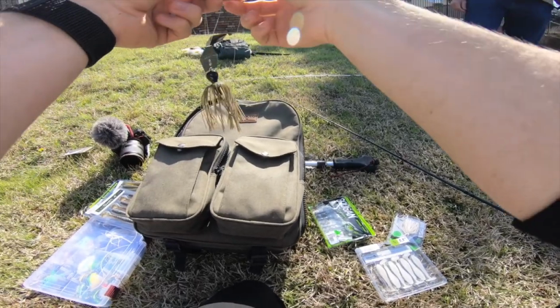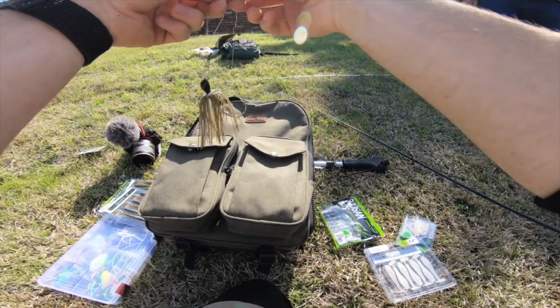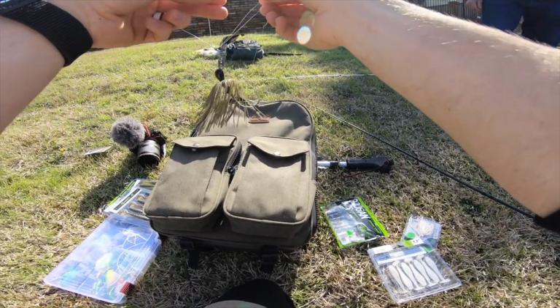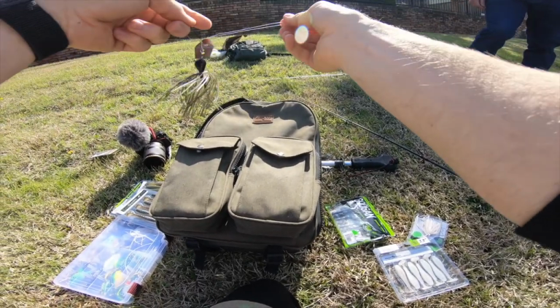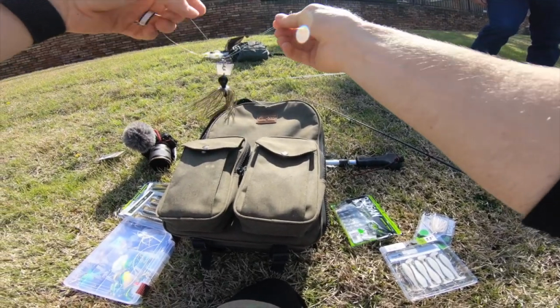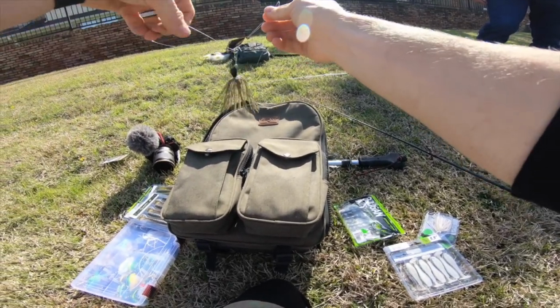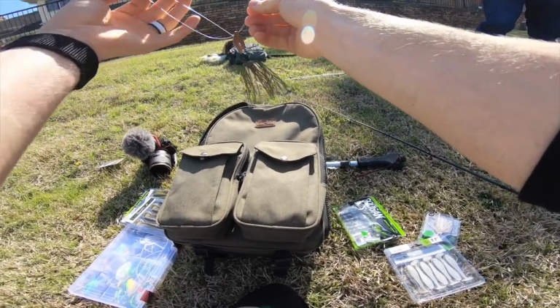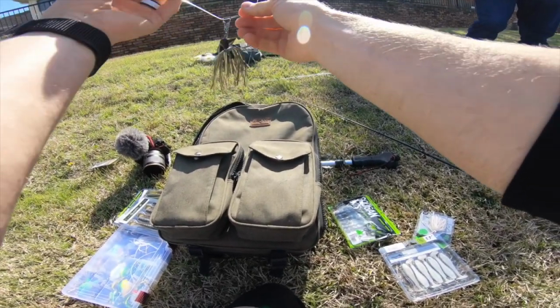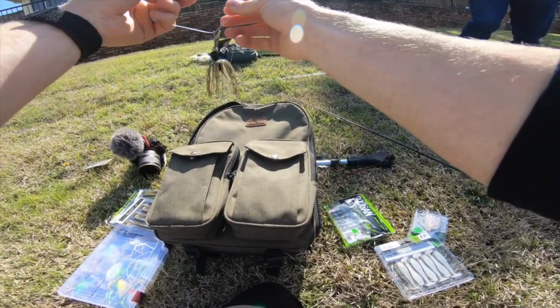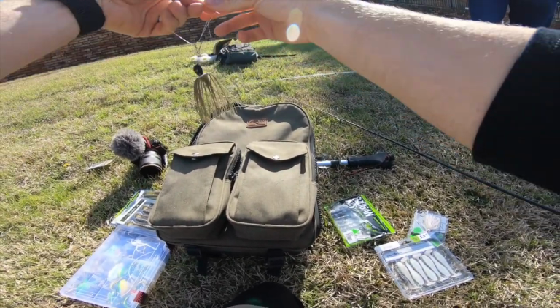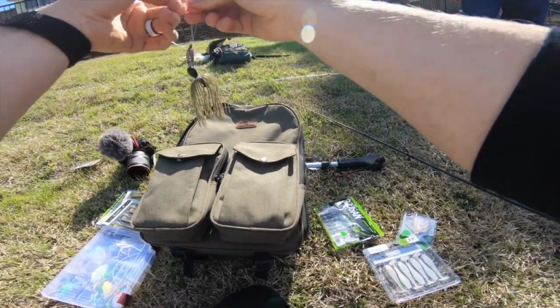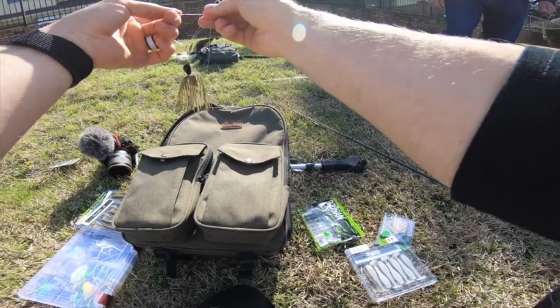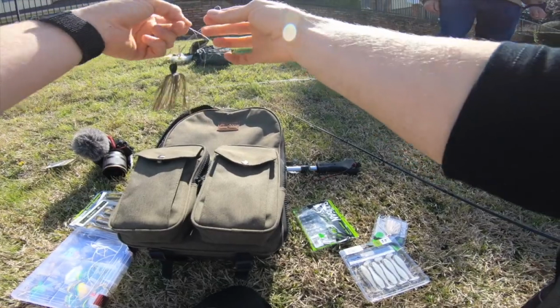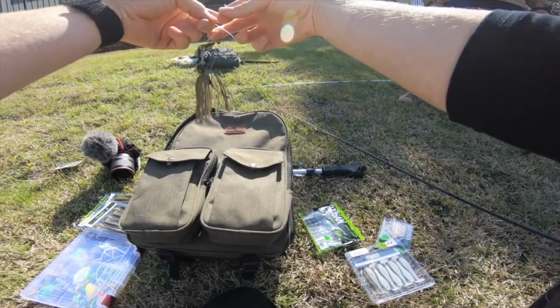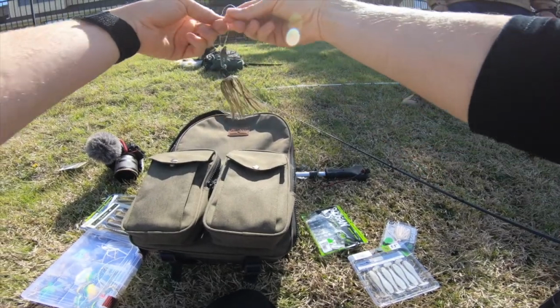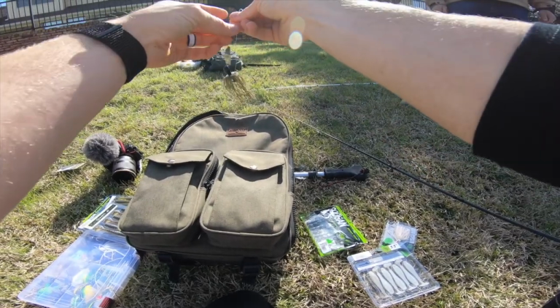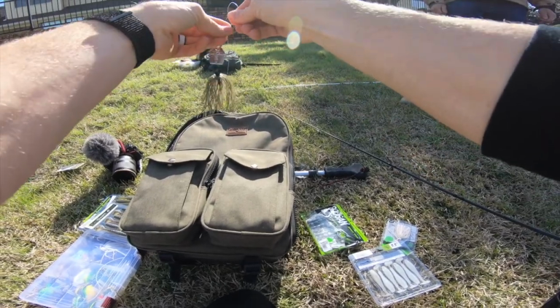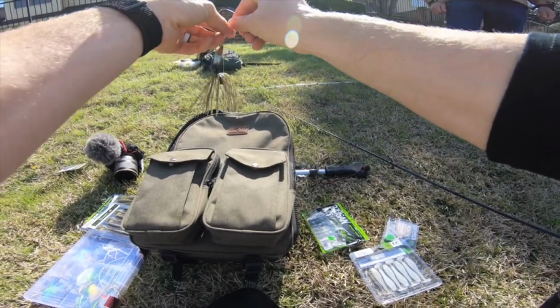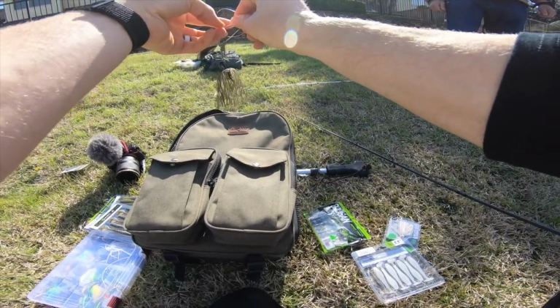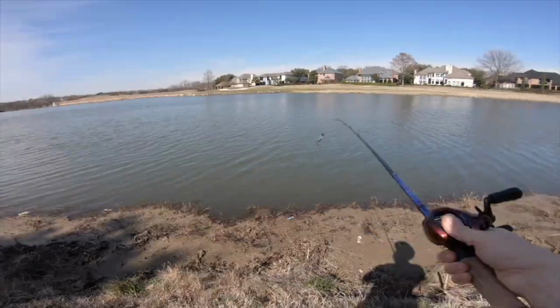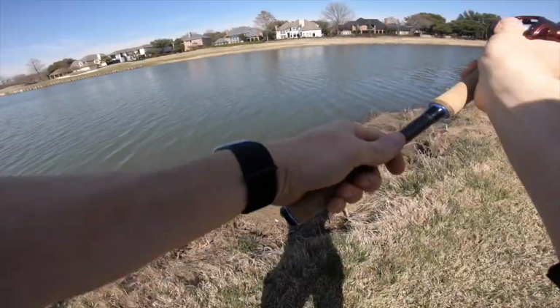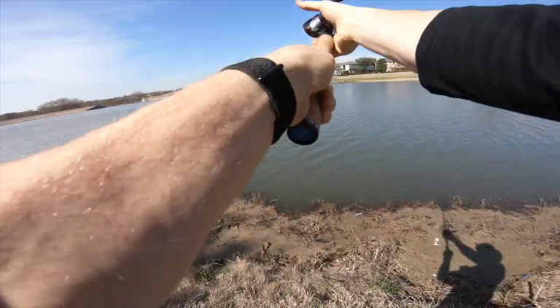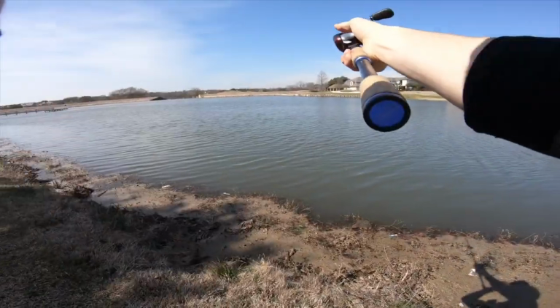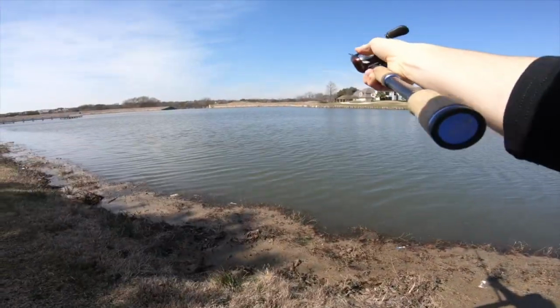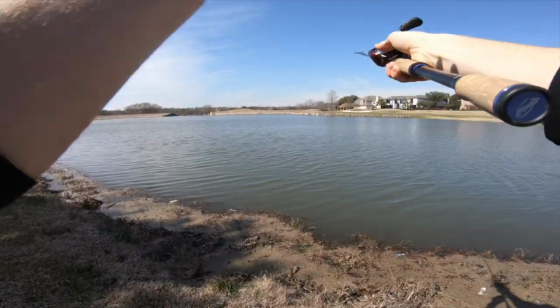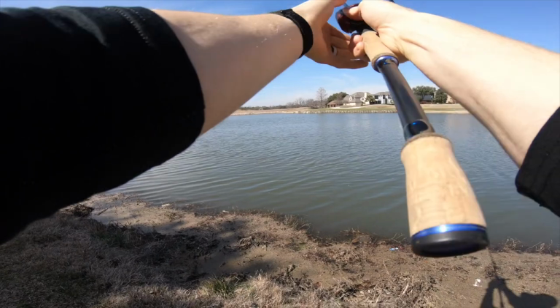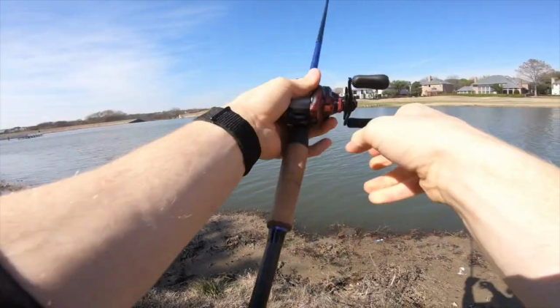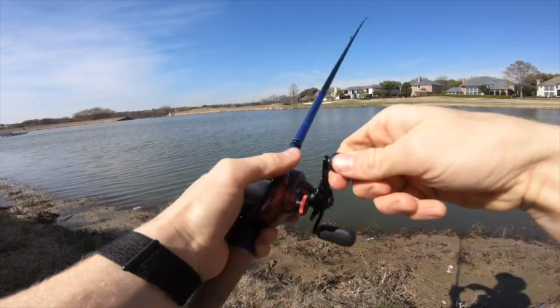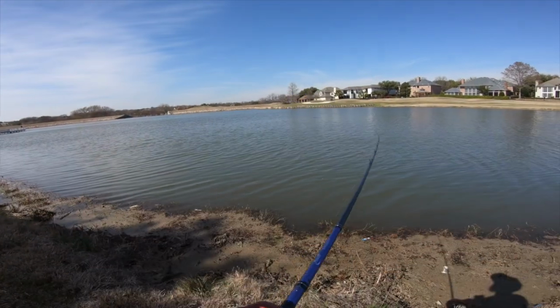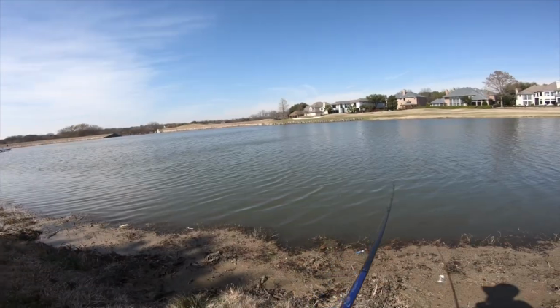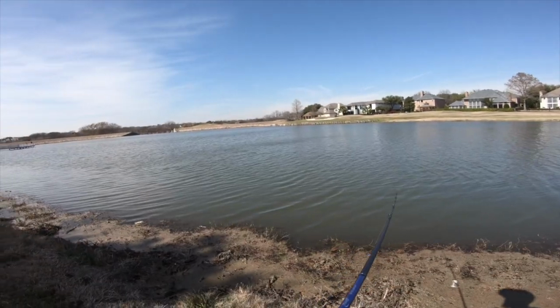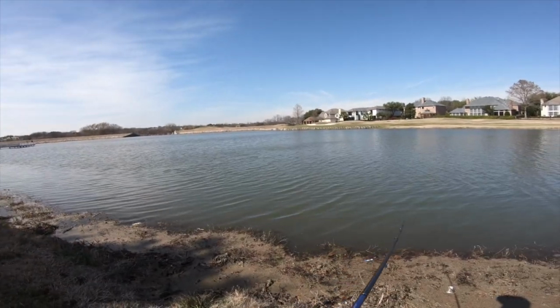I'm kind of newer to fishing compared to most people, and once you get set in your ways, I learned that the Palomar knot was a good one and I've just stuck with it. I think this pond has big fish — I don't think it gets fished a whole lot. Going for round two, guys — this is the cast after the catch.